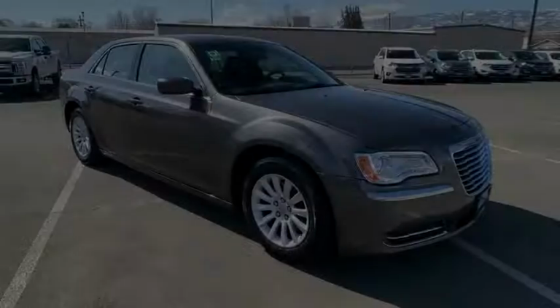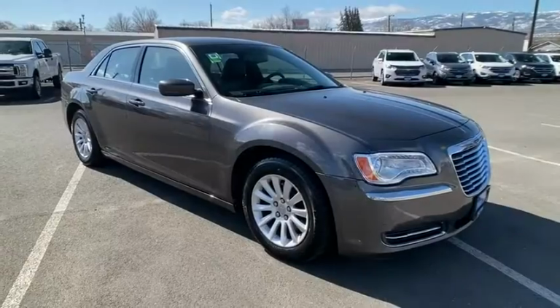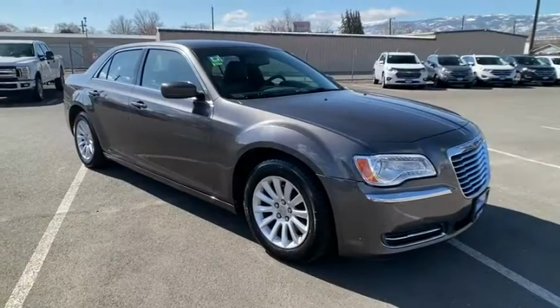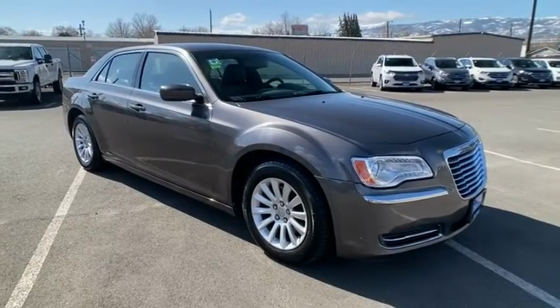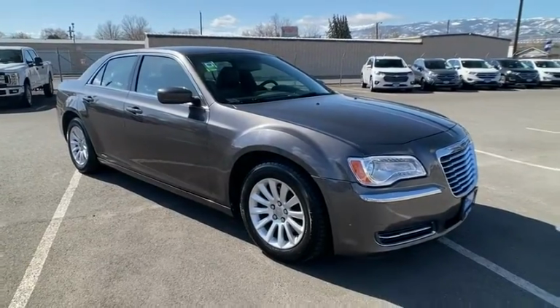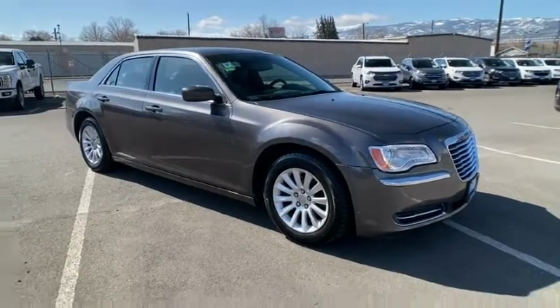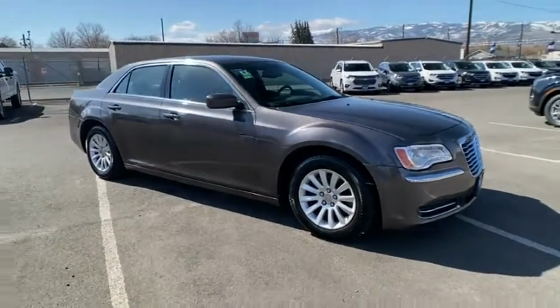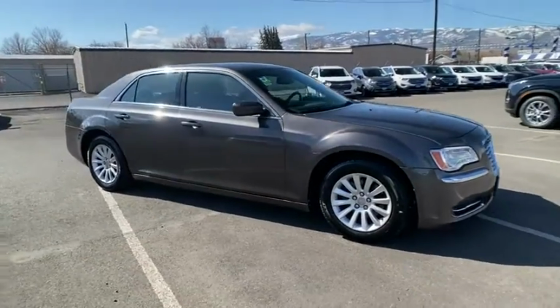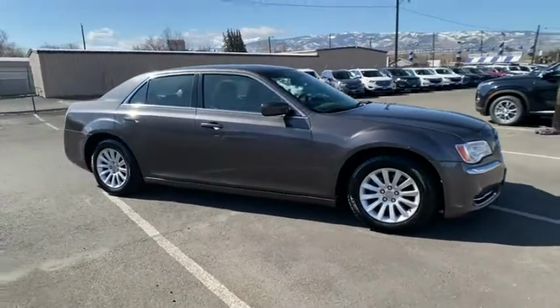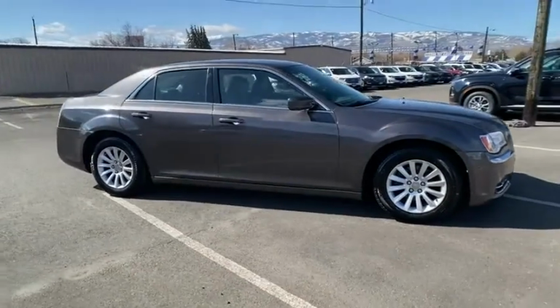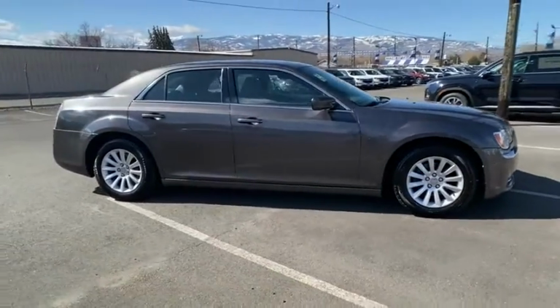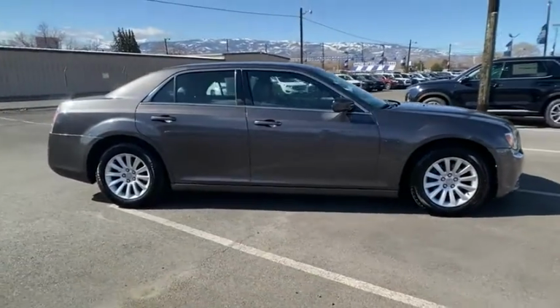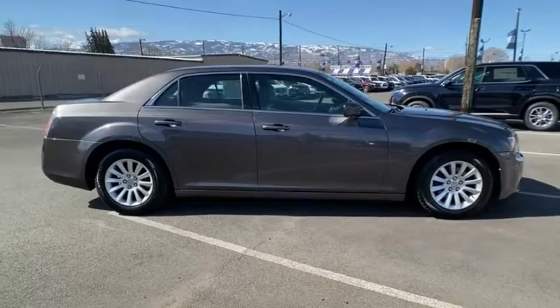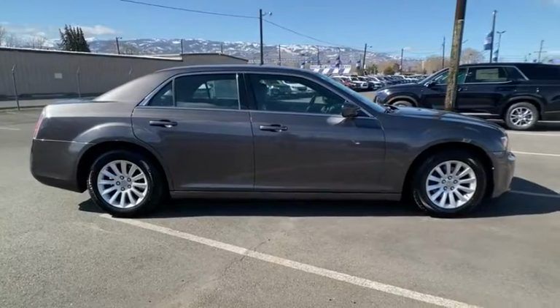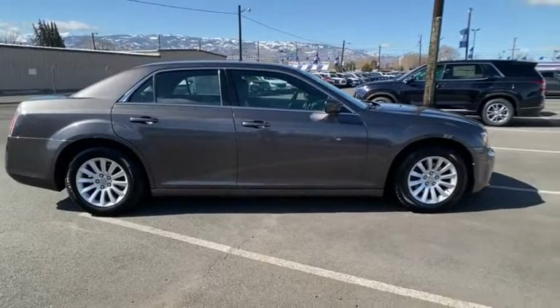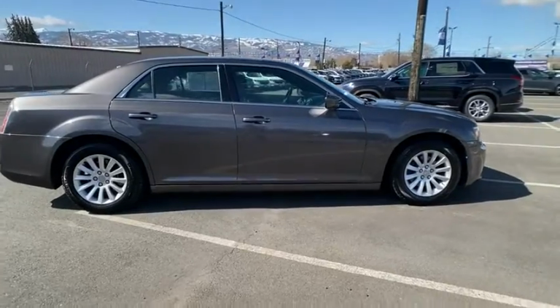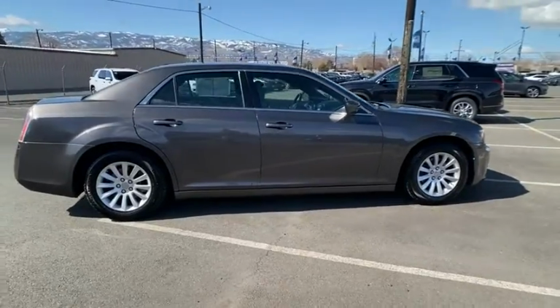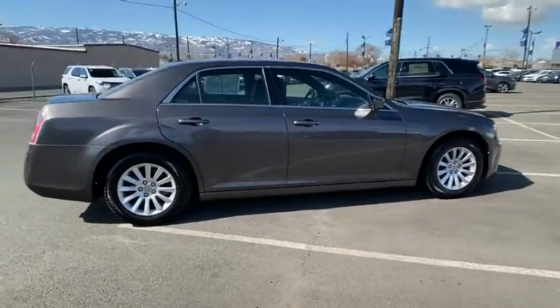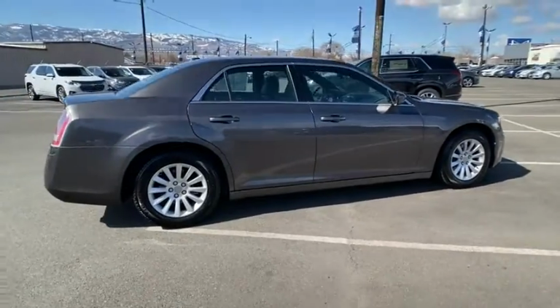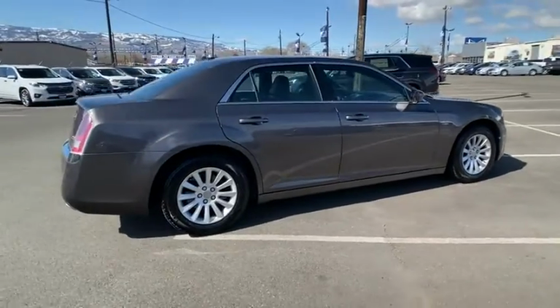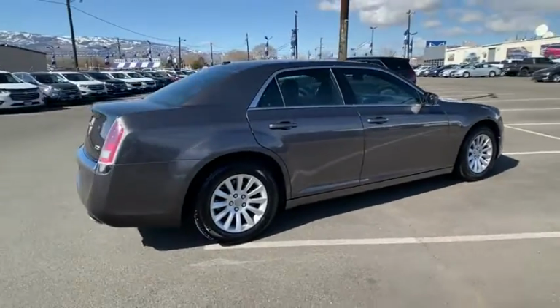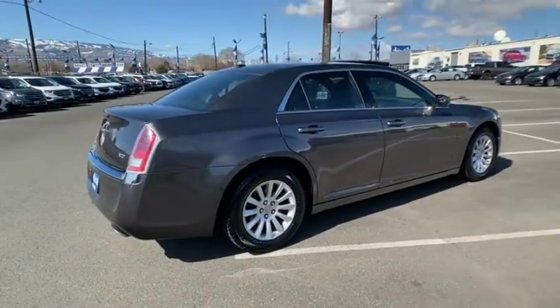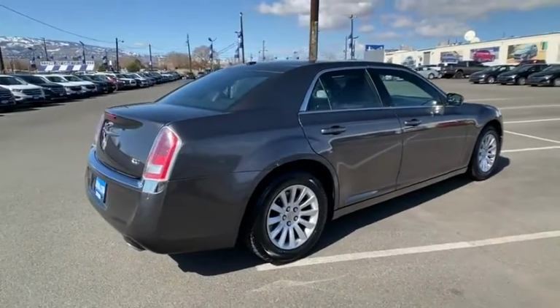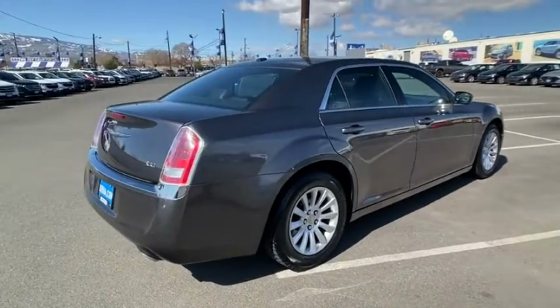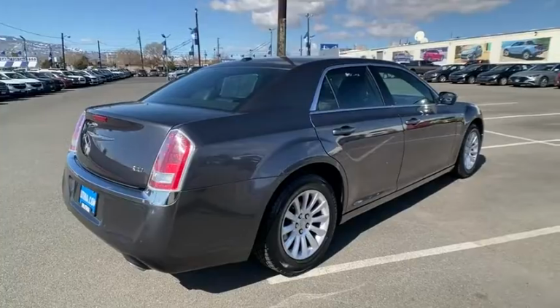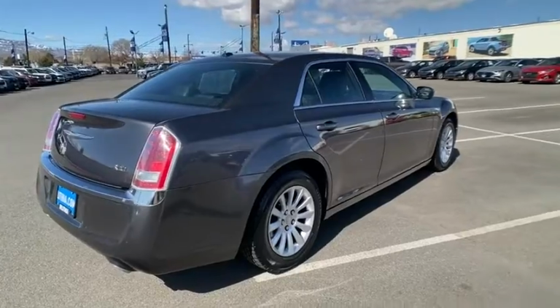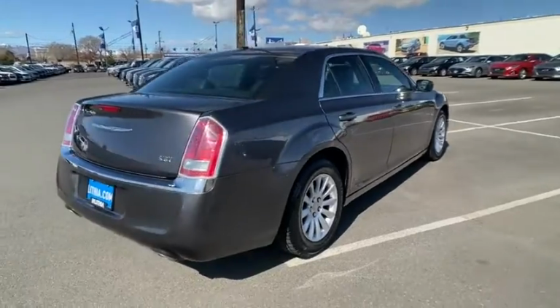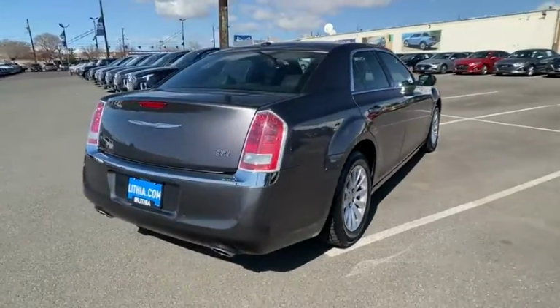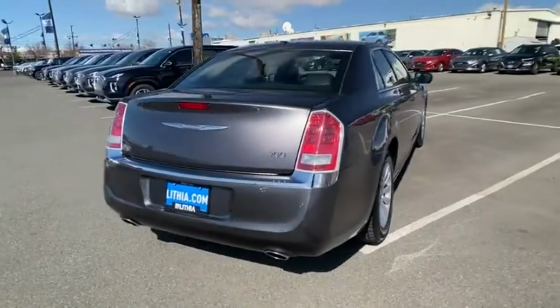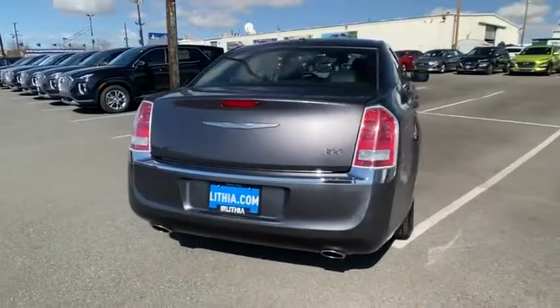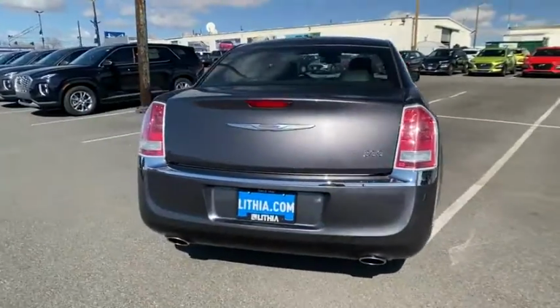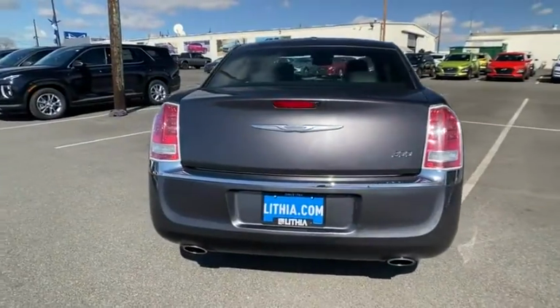Come test drive the 2014 Chrysler 300. The Chrysler 300 combines sport and luxury in one unique and powerful package. If you're looking for elegance and performance, the 300 delivers.